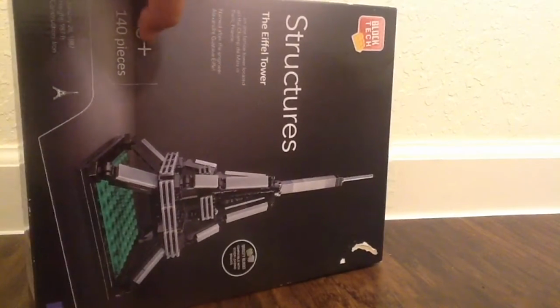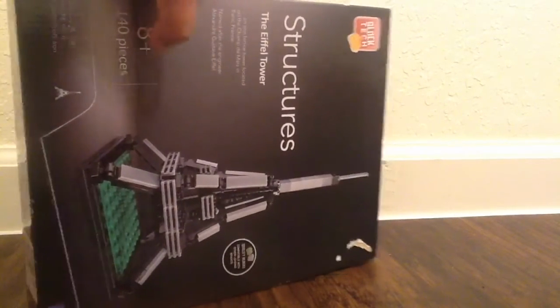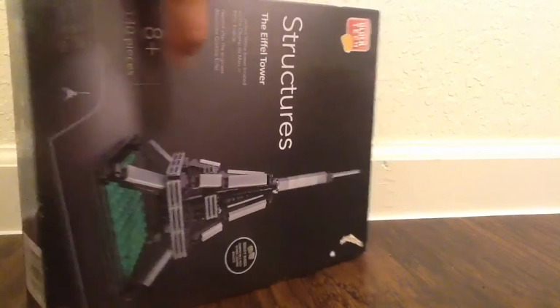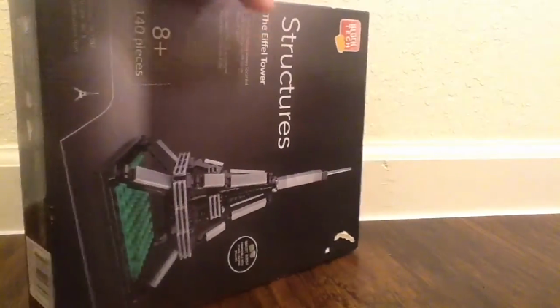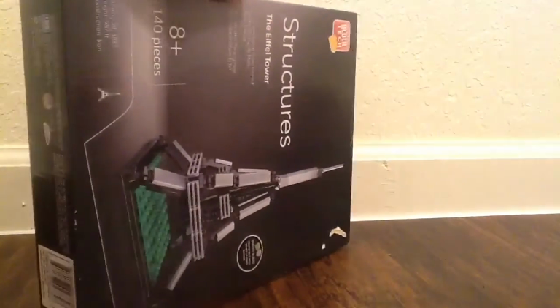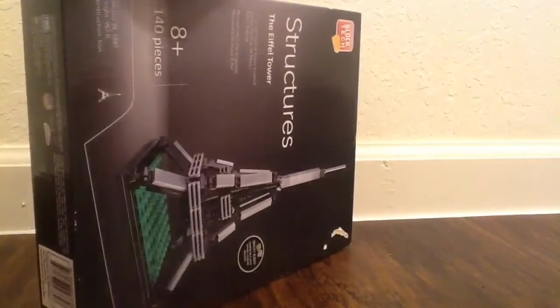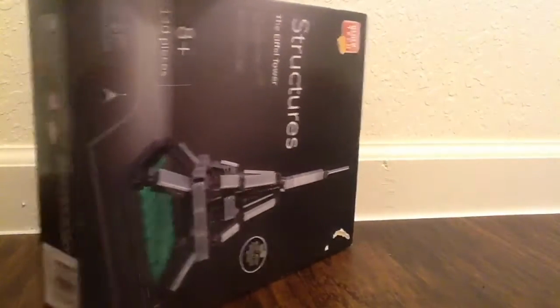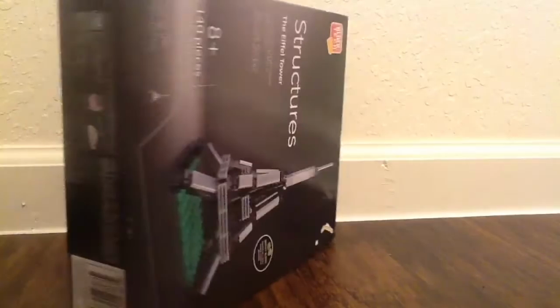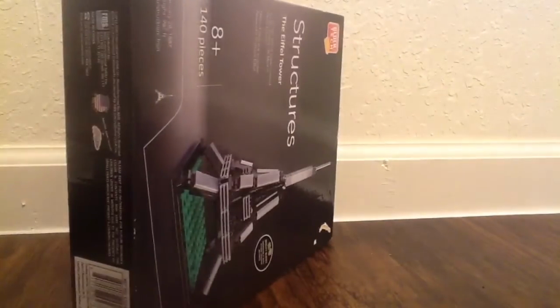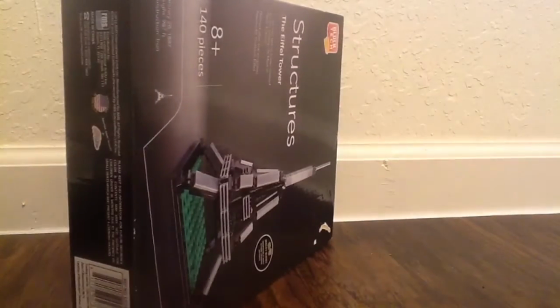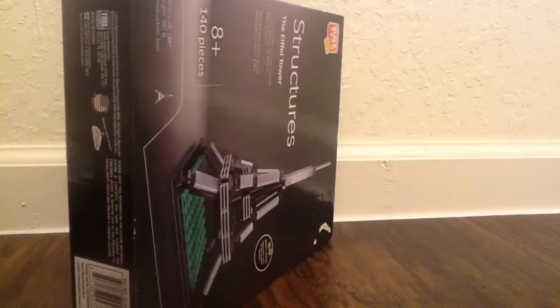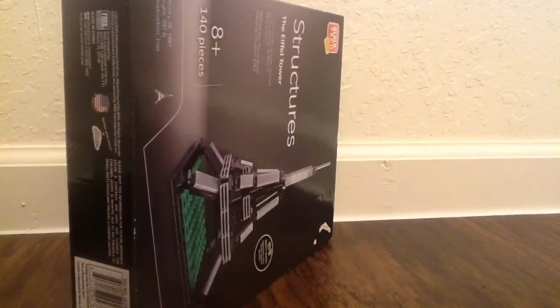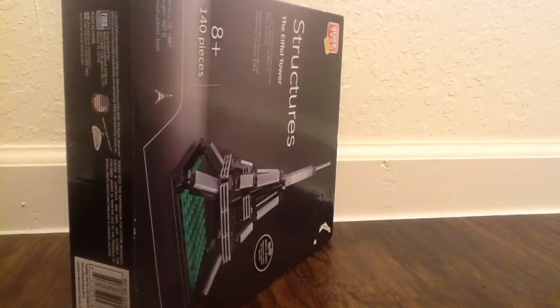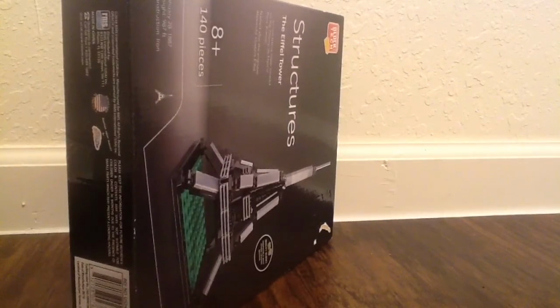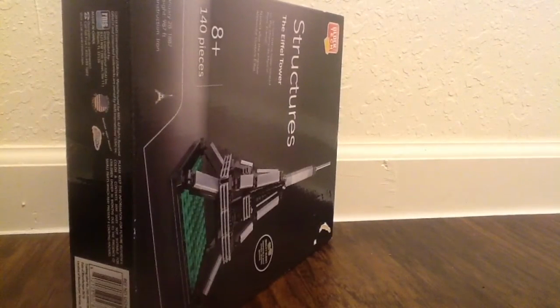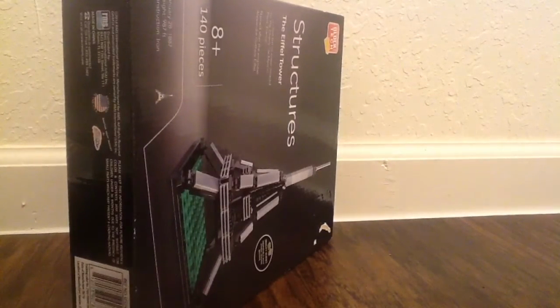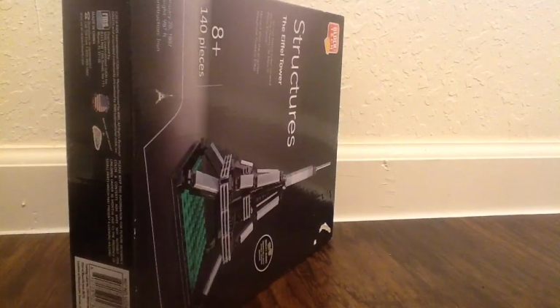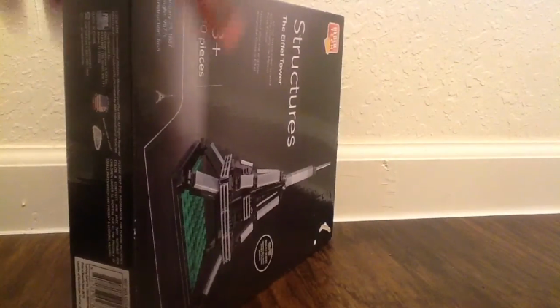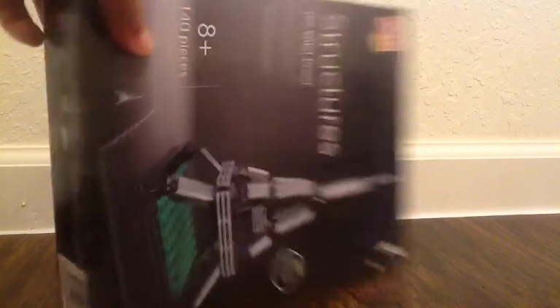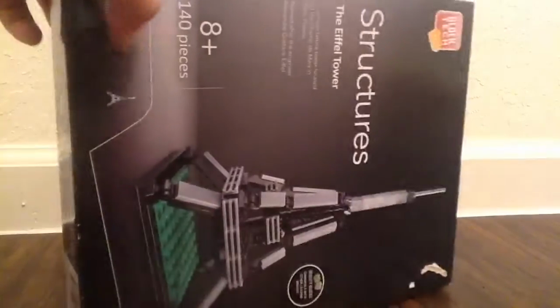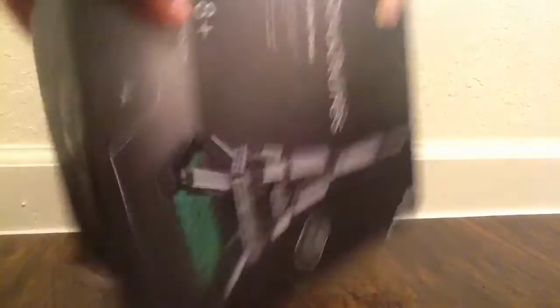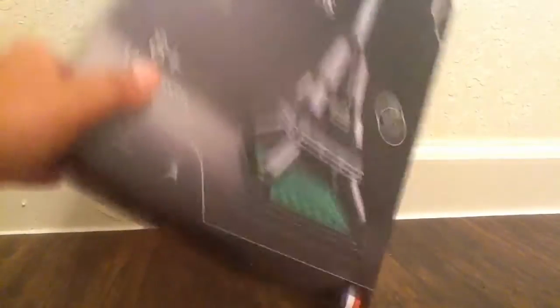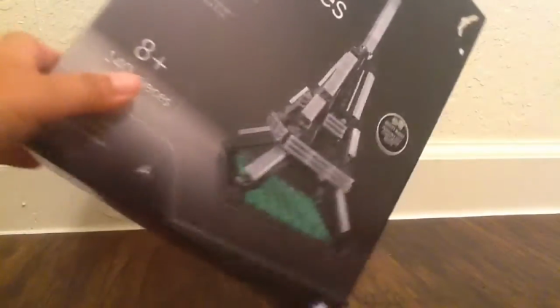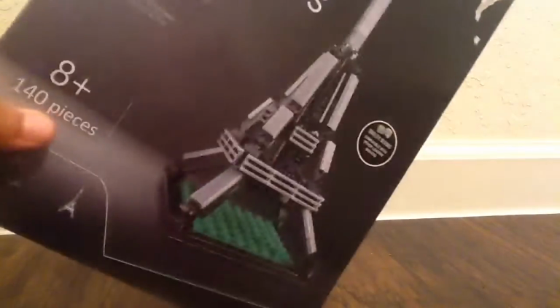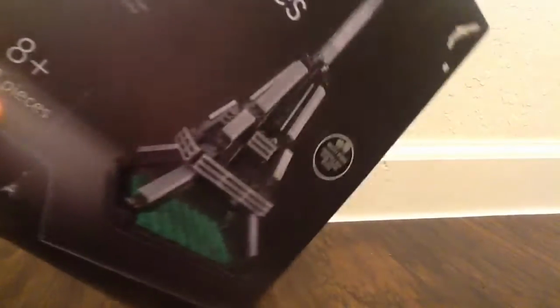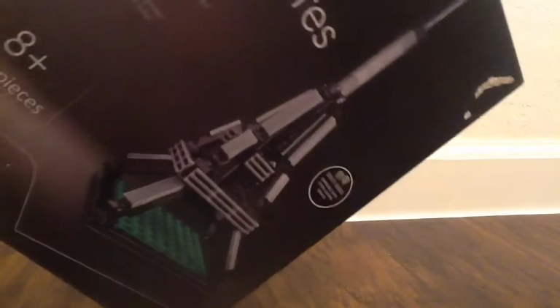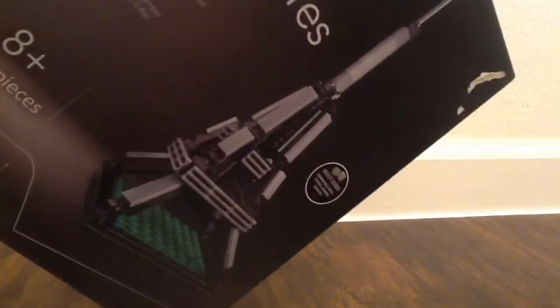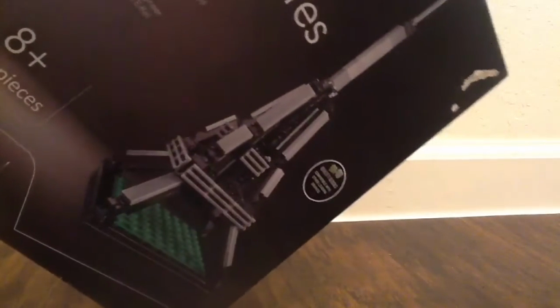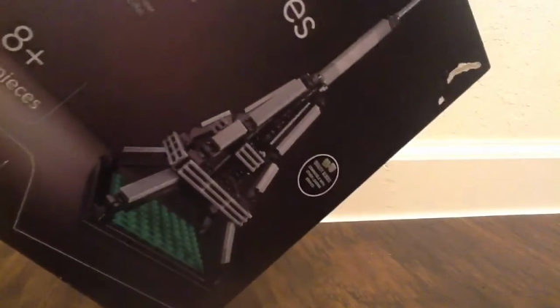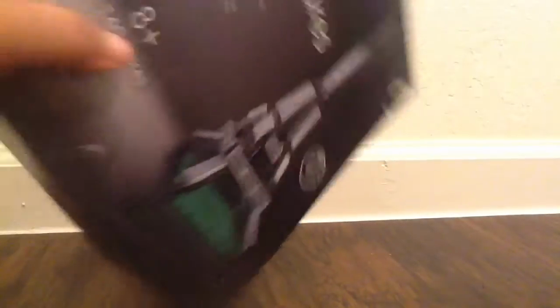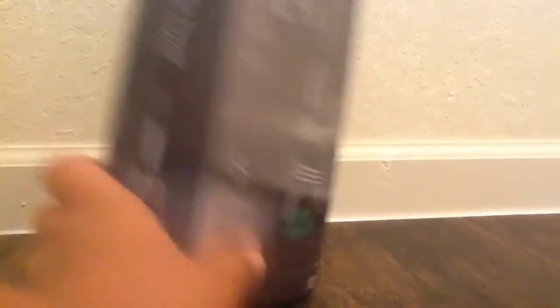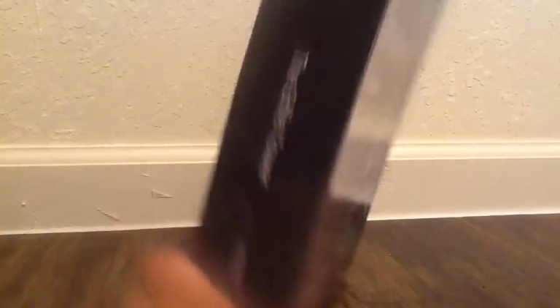It's for age eight and up only. So if you're one, two, or negative a thousand, you should not use it. And there are 140 pieces. And that's what it should look like when built.